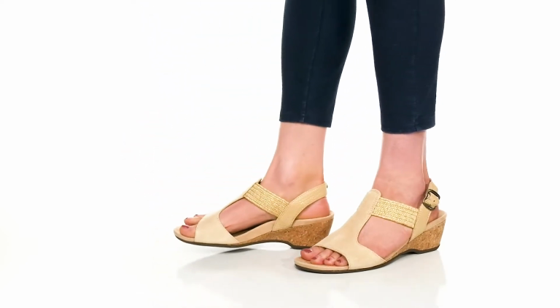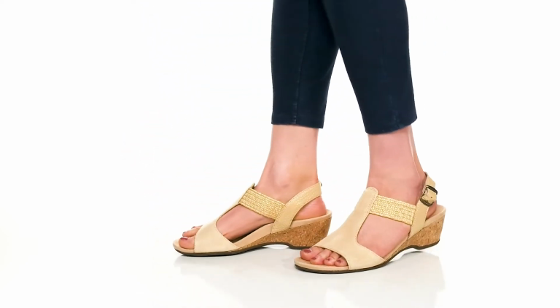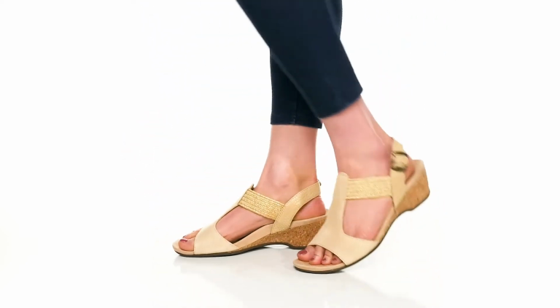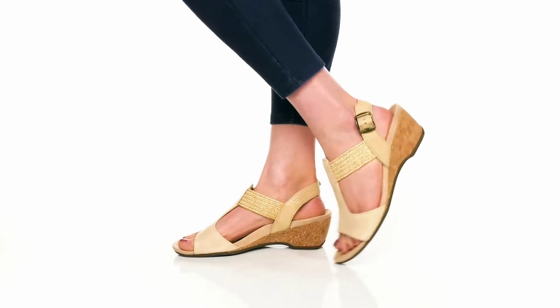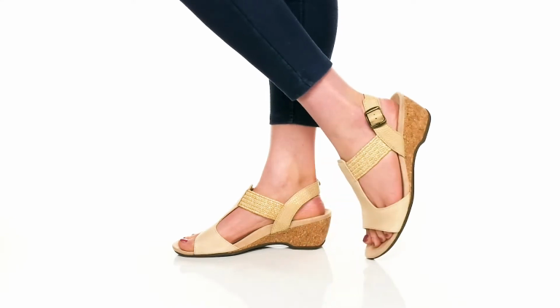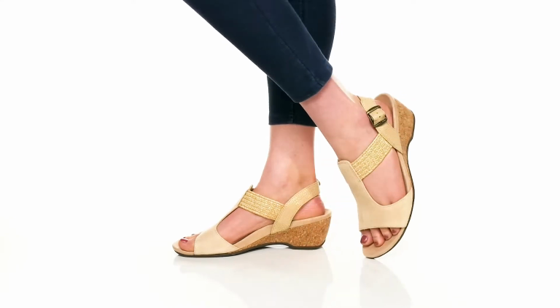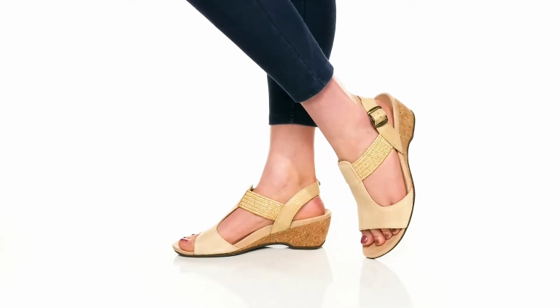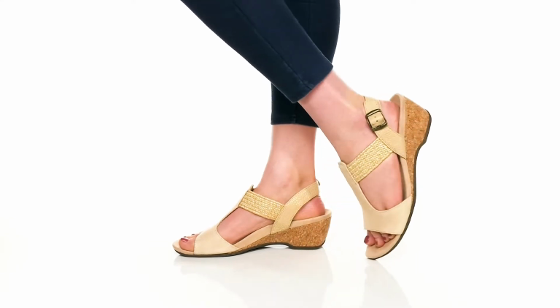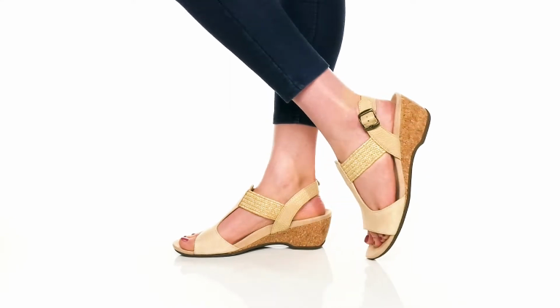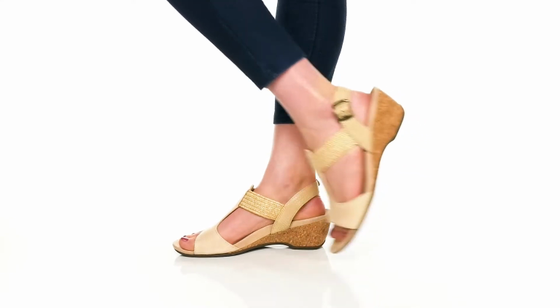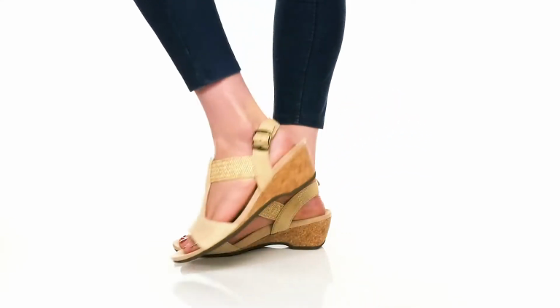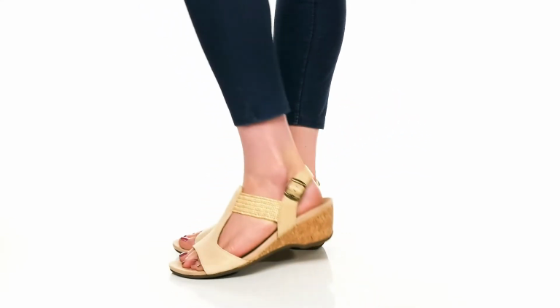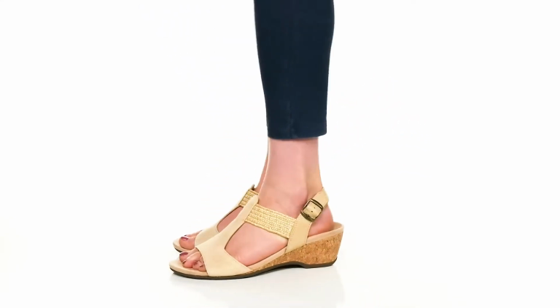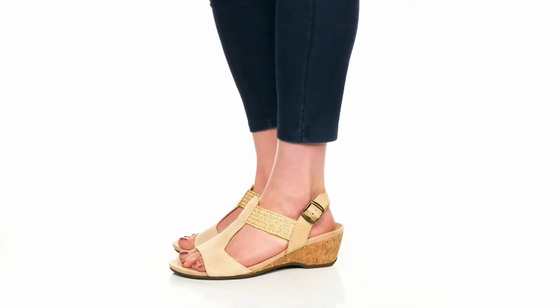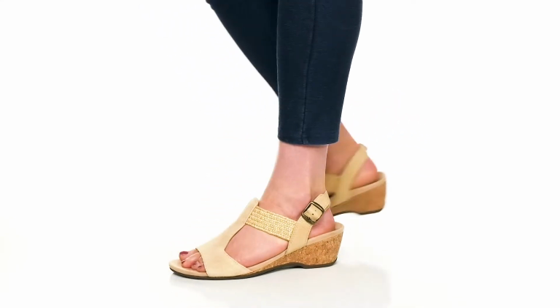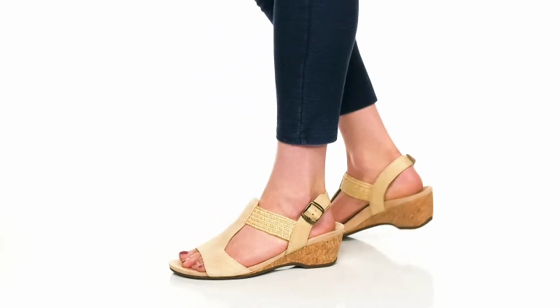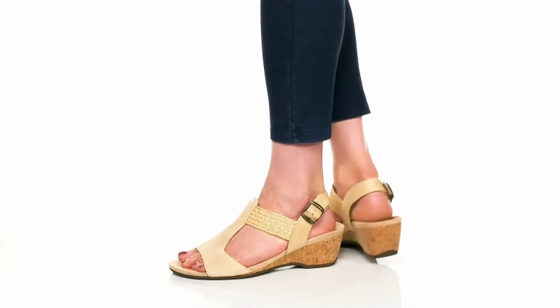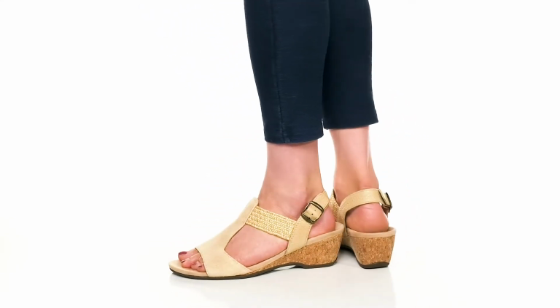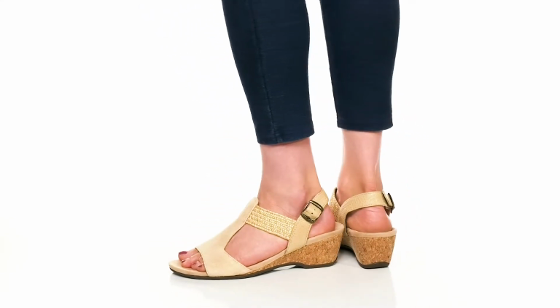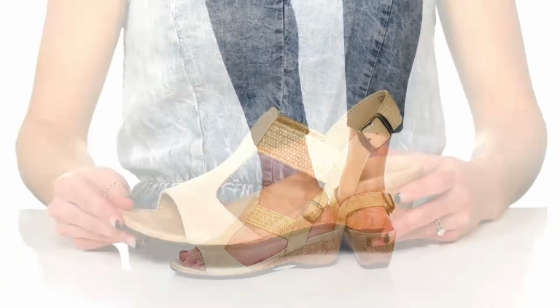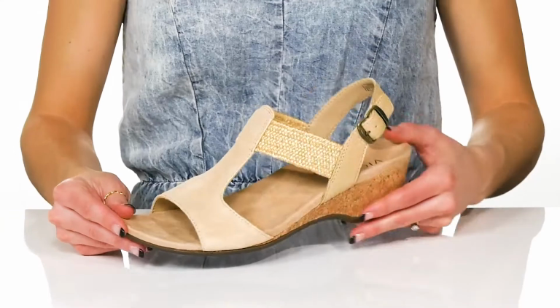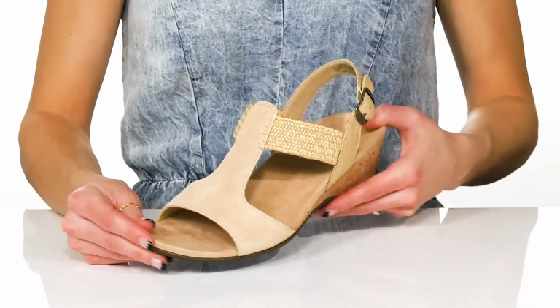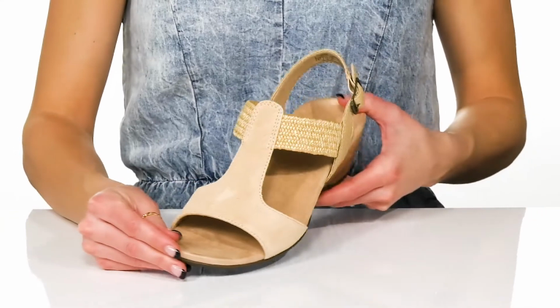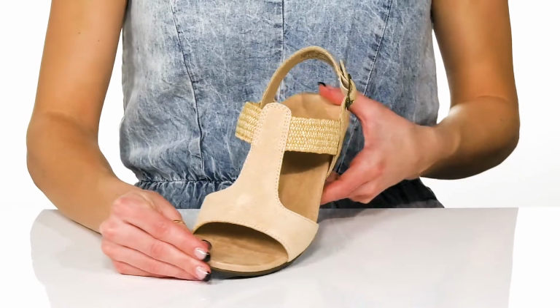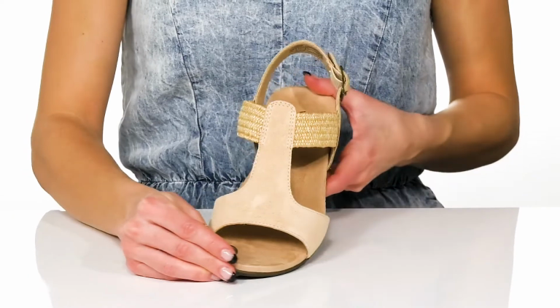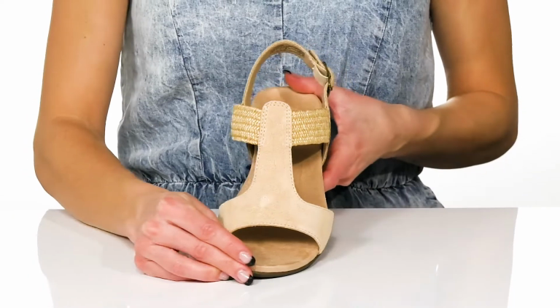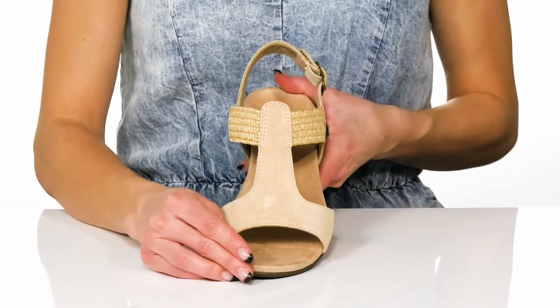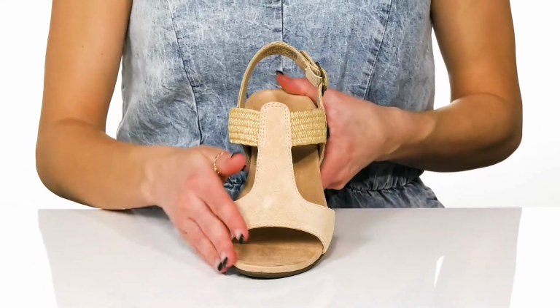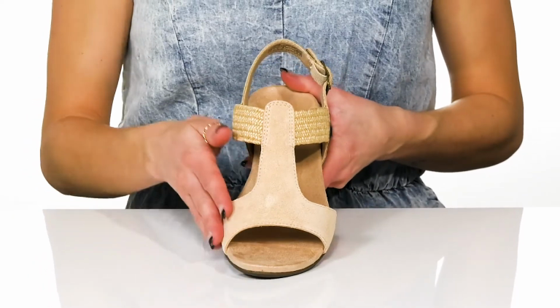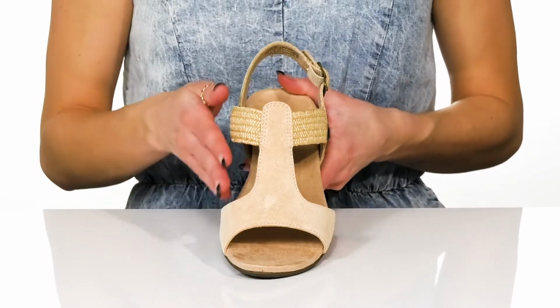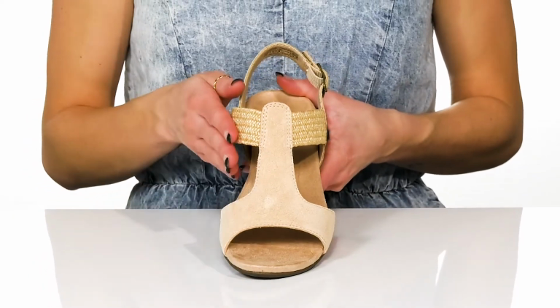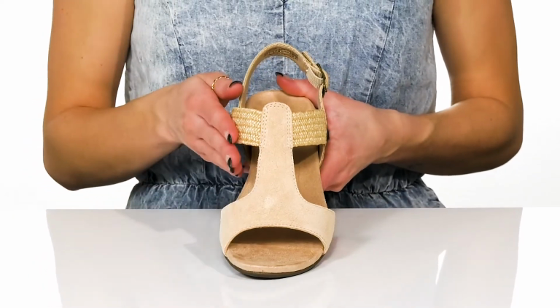Add these cute and stylish sandals to your closet this season. These will be great to wear for all the warm weather ahead.